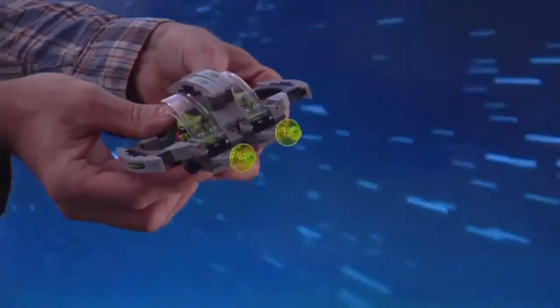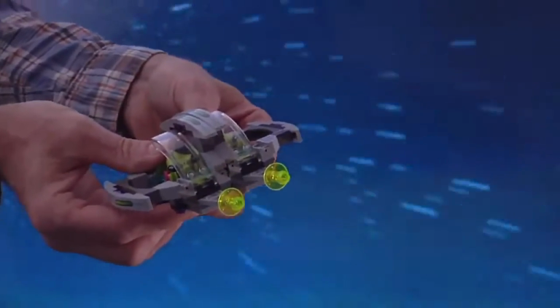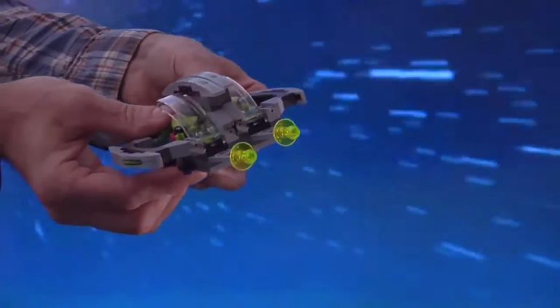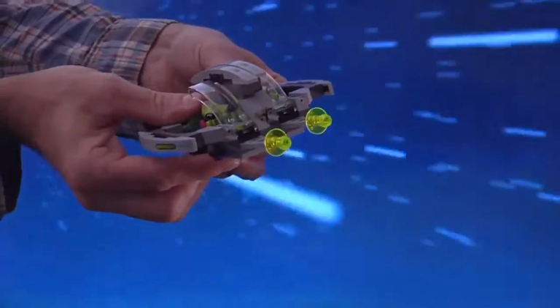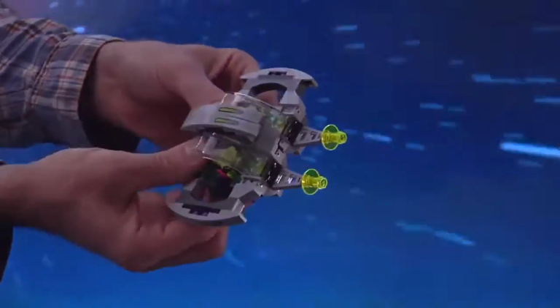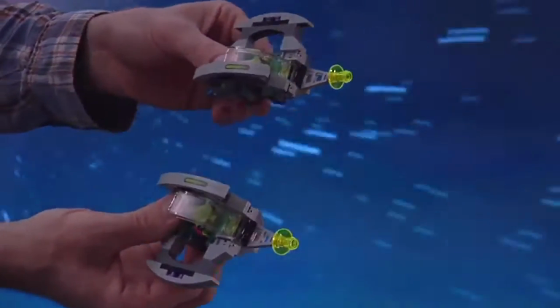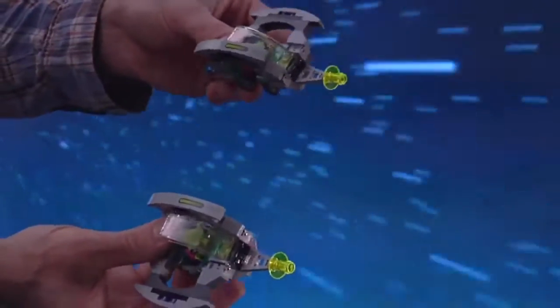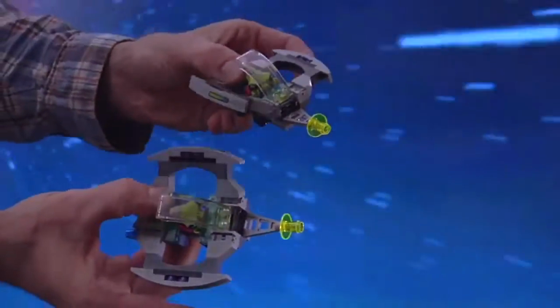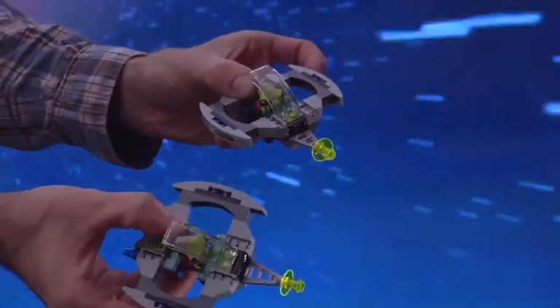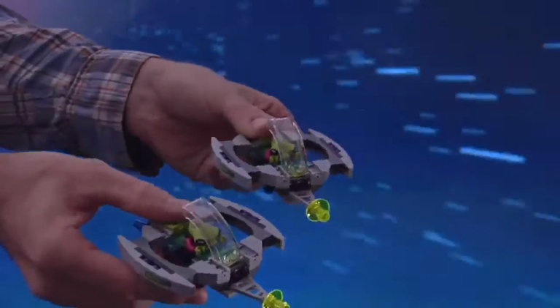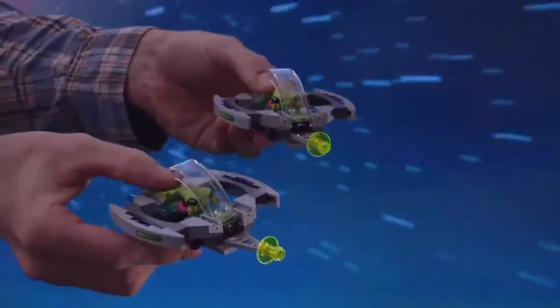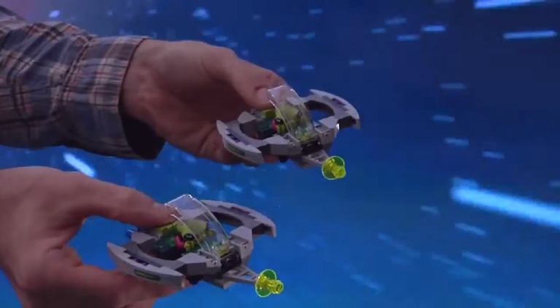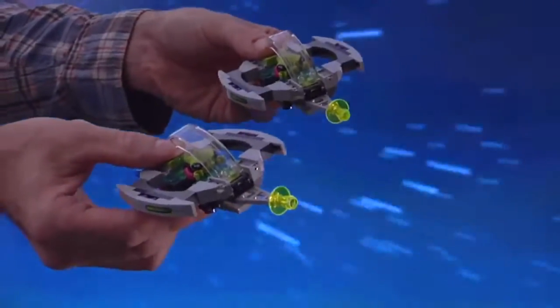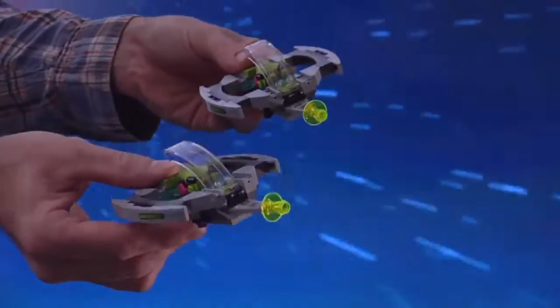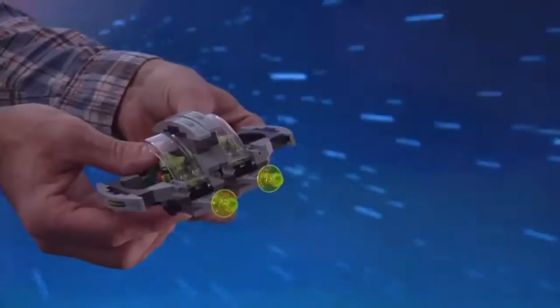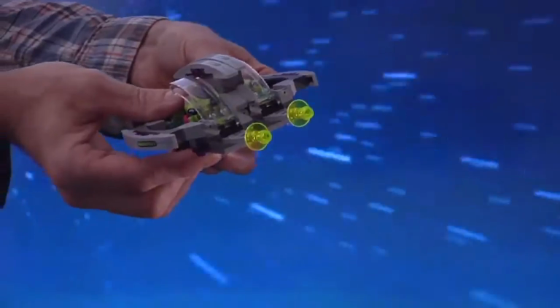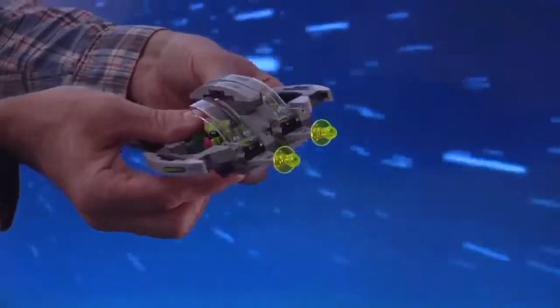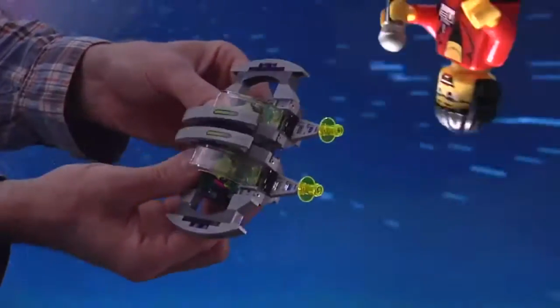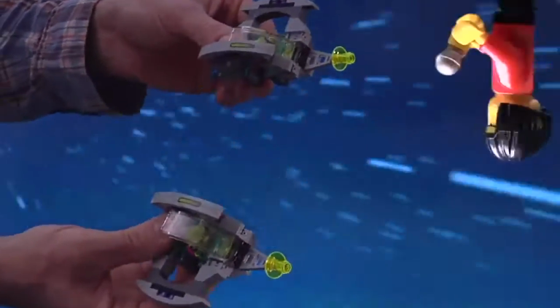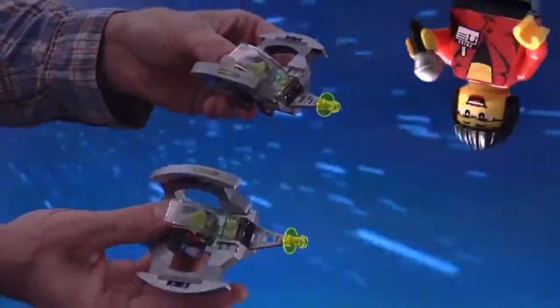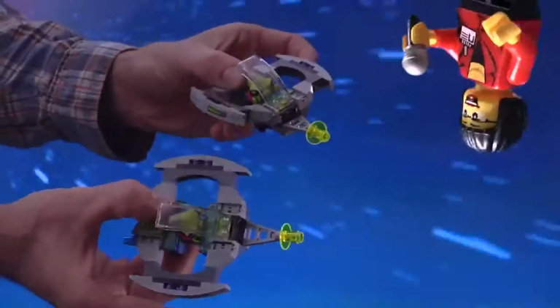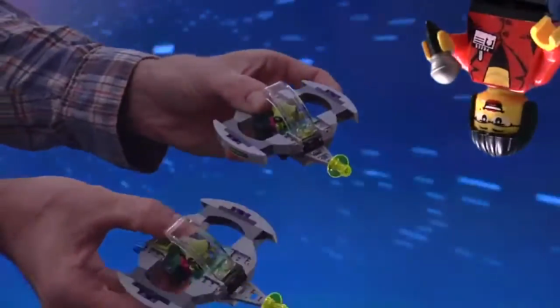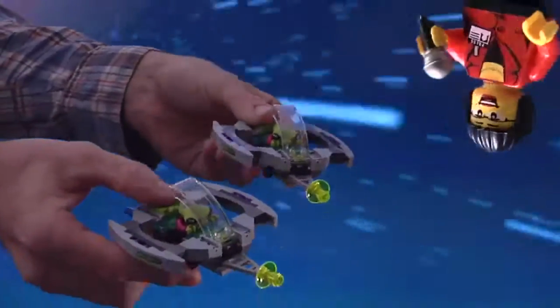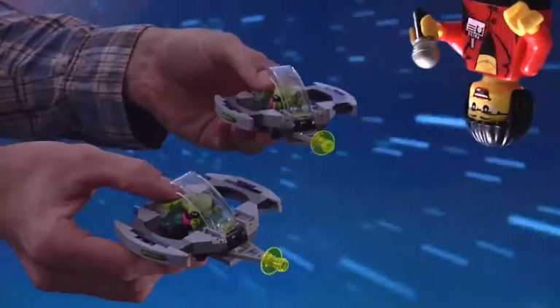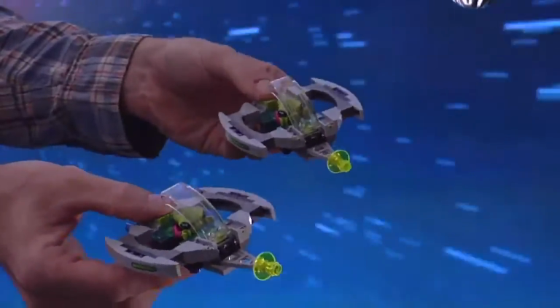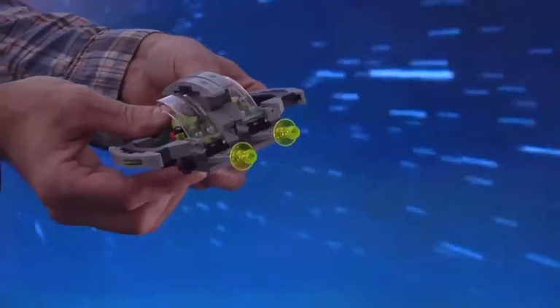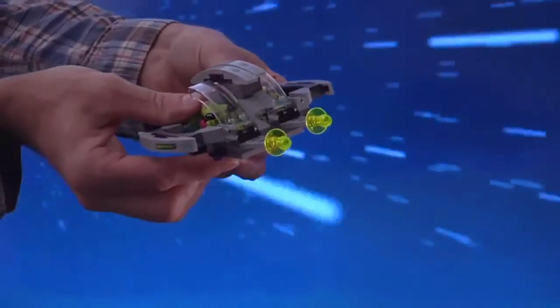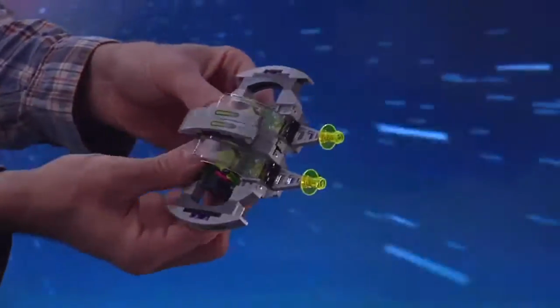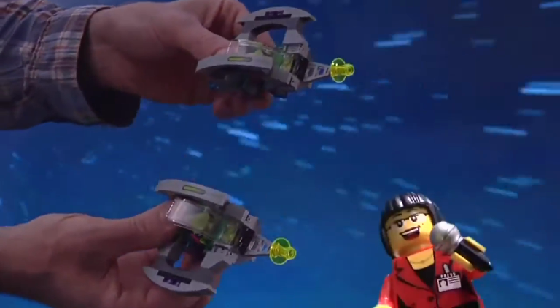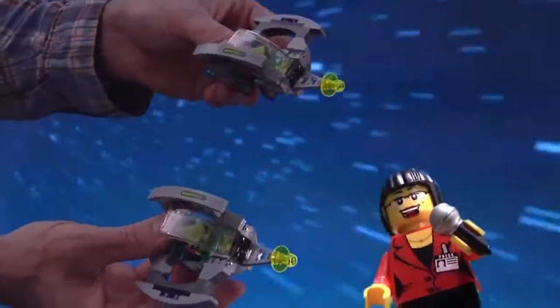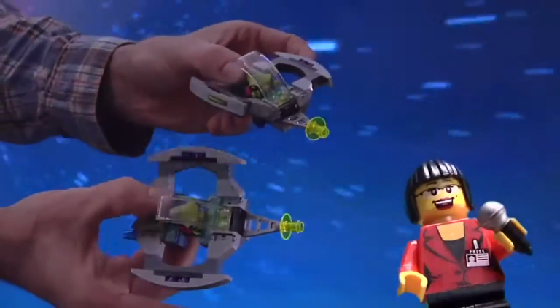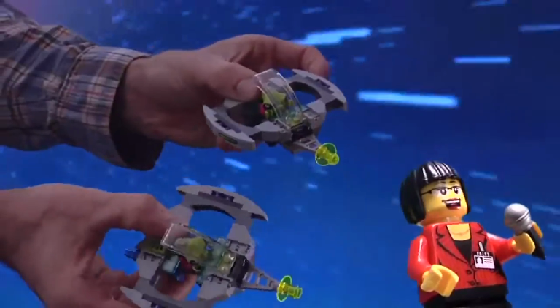Dual Vision, activate! Holy mitosis, that ship is split in half! Let's see that again! Activate! Check out that folding wingy thingy! Activate! That's pretty cool.